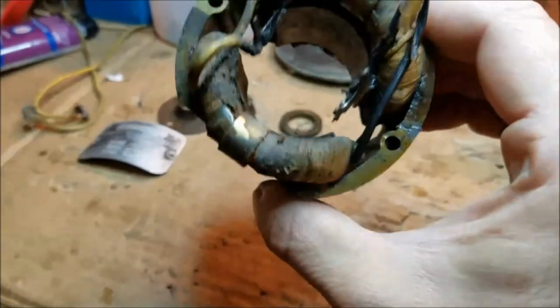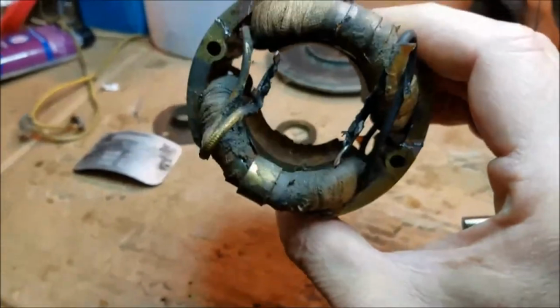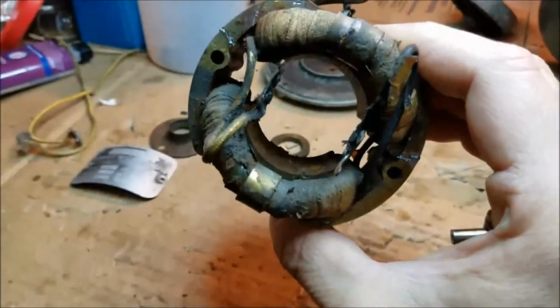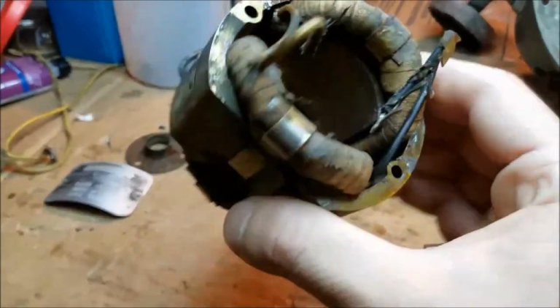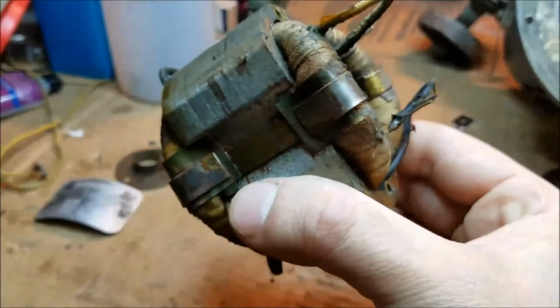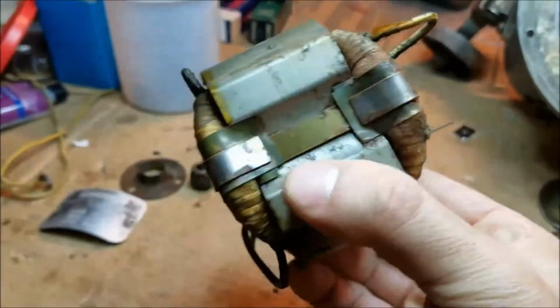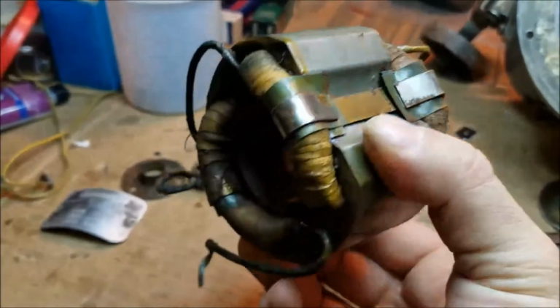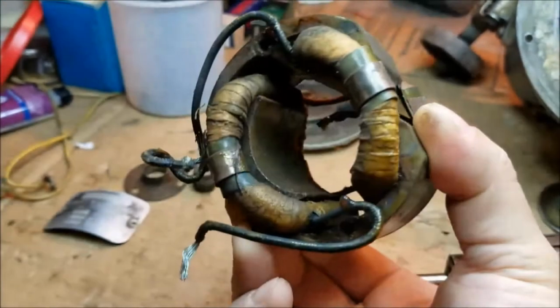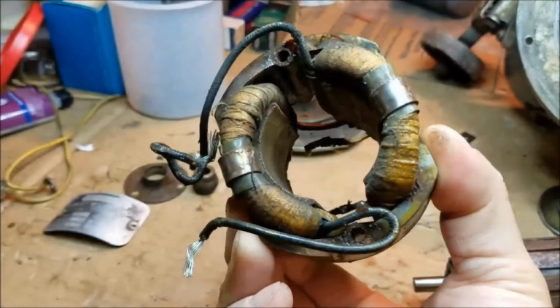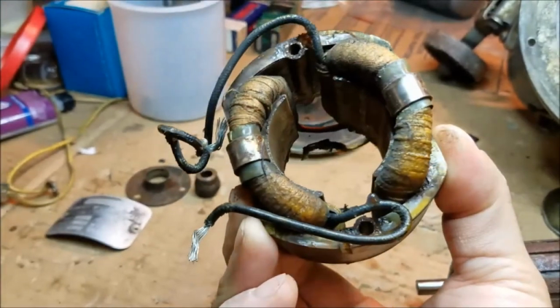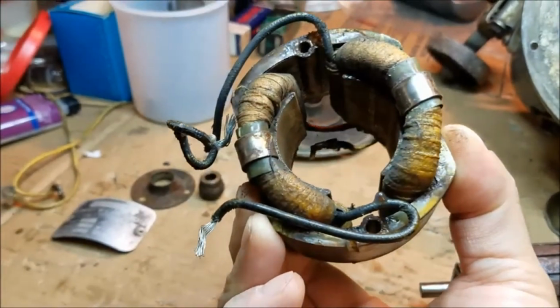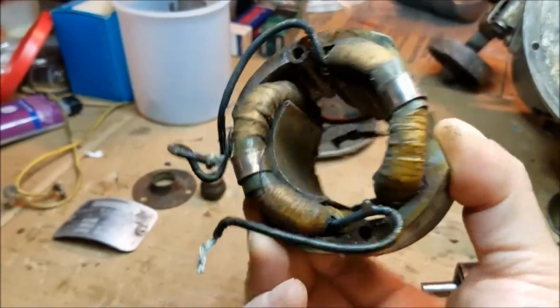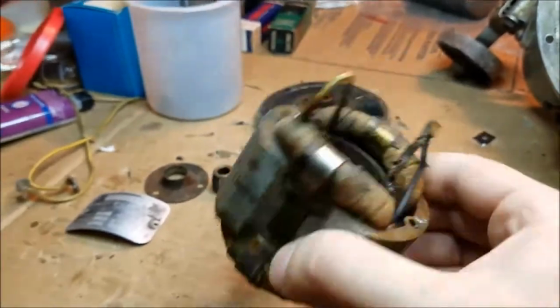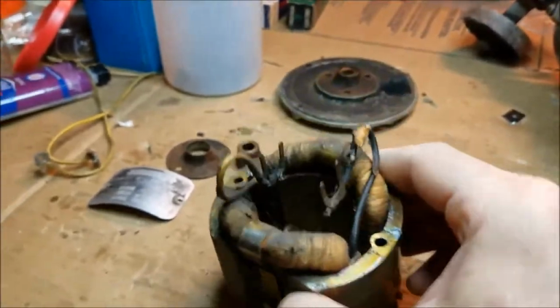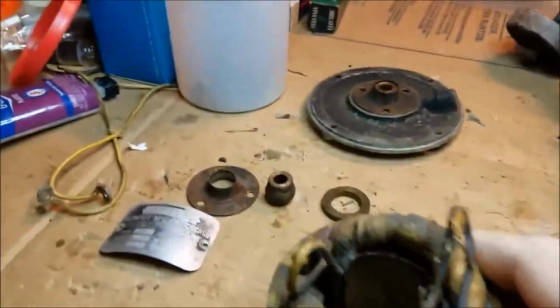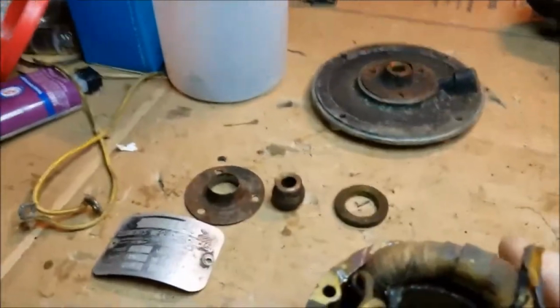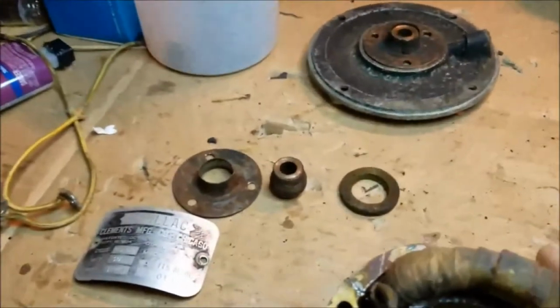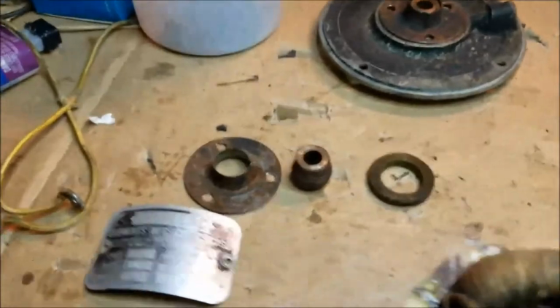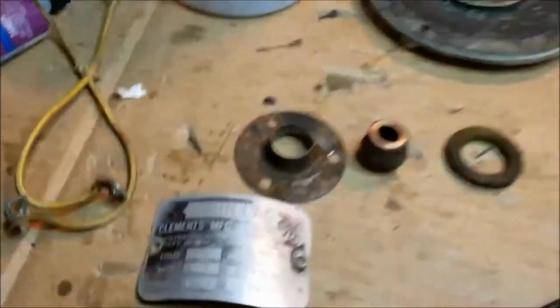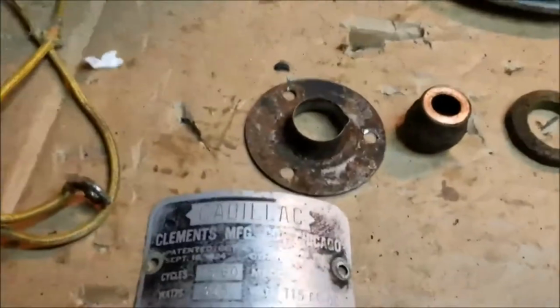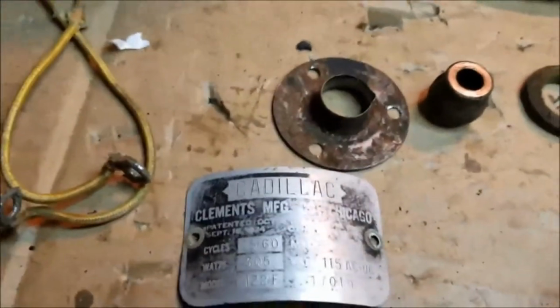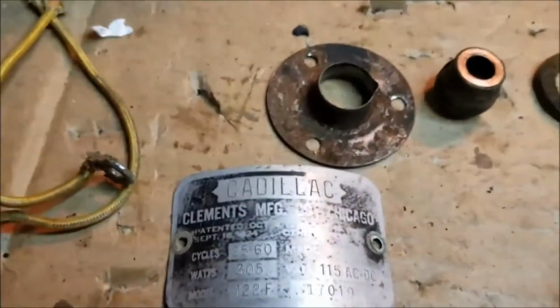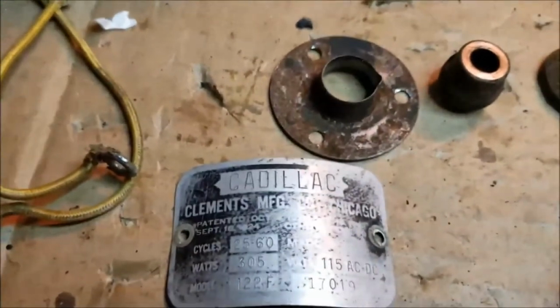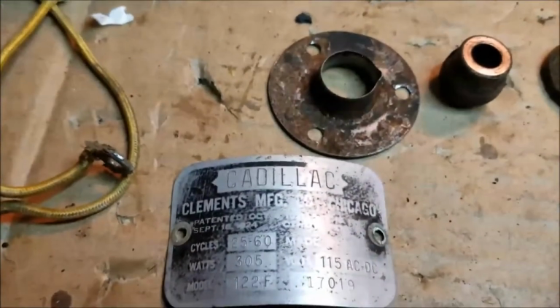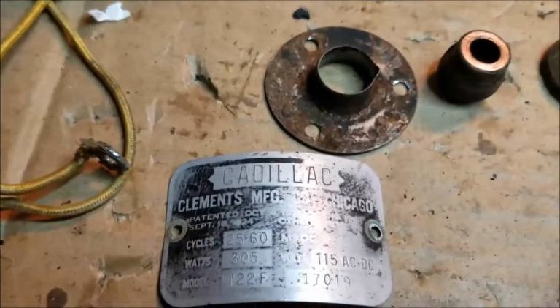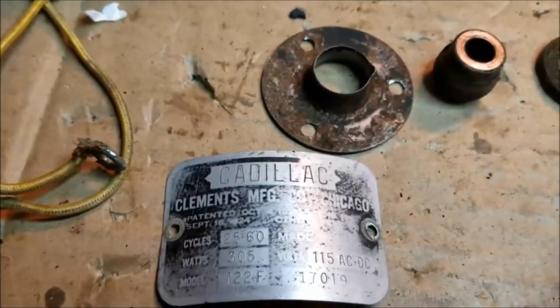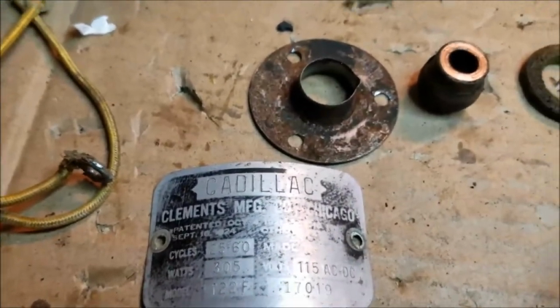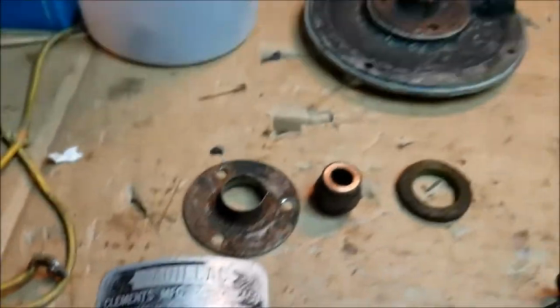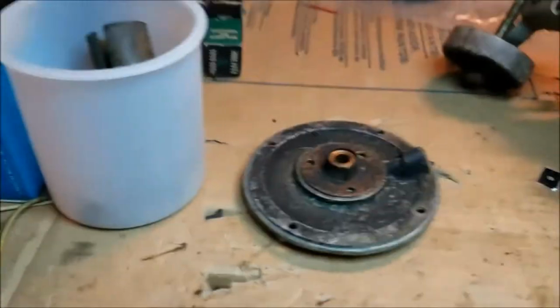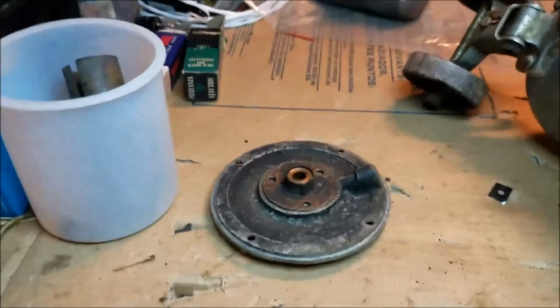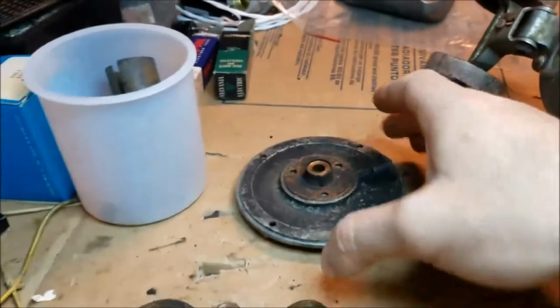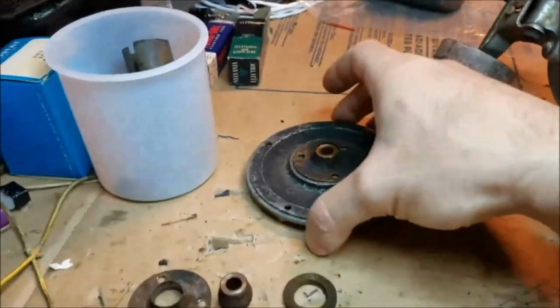This is the field coil. Again, dirty, but otherwise in great shape for a well-used 80-year-old motor that was sitting in water for a while. And that's the model number plate — sadly, someone scrubbed most of the writing off, and I'll have to fix that later.